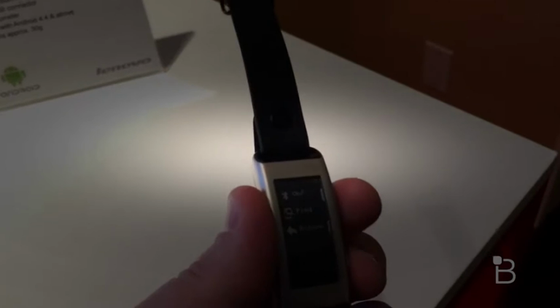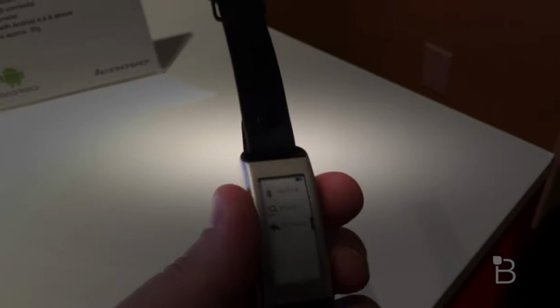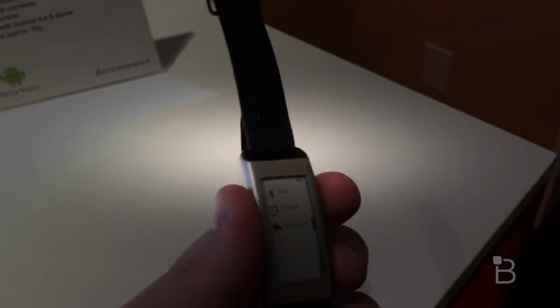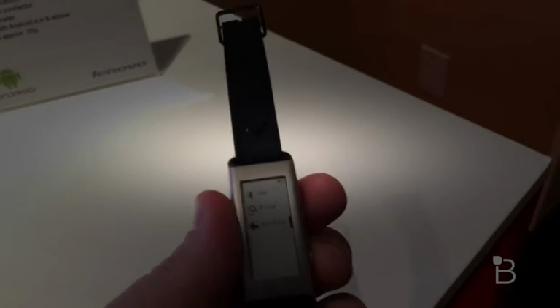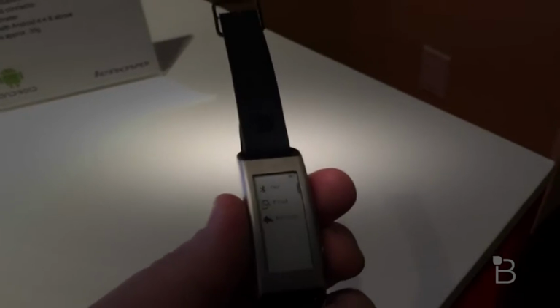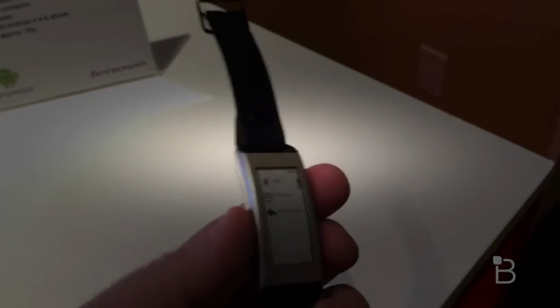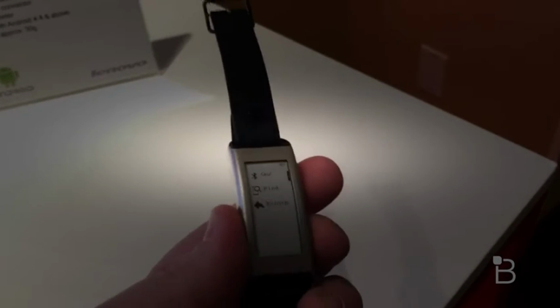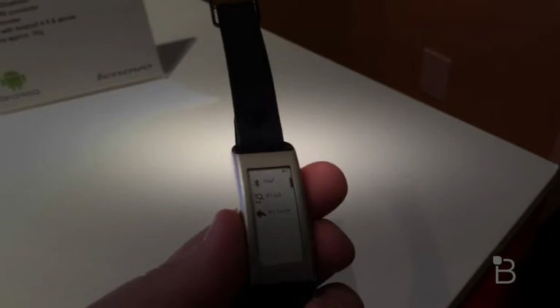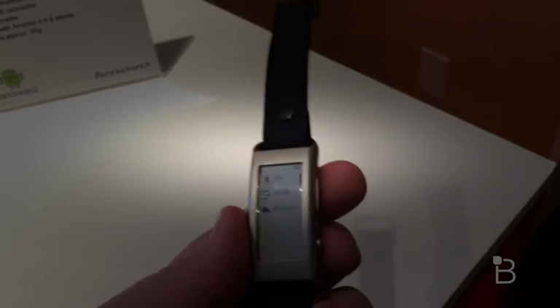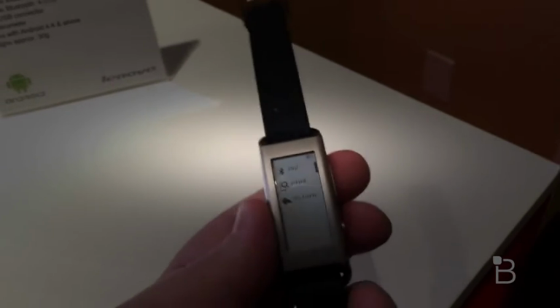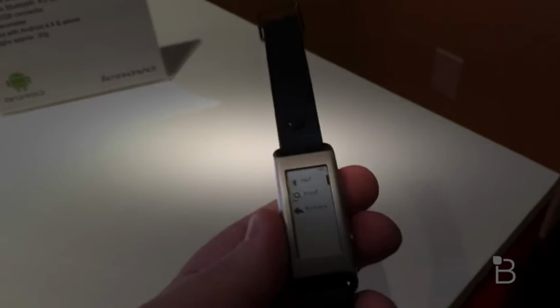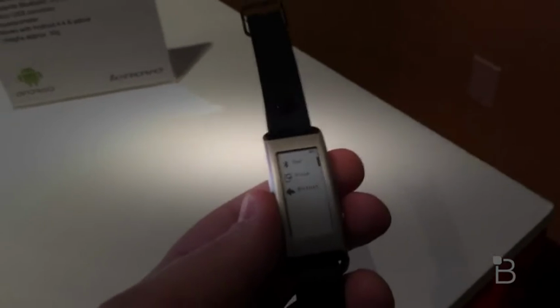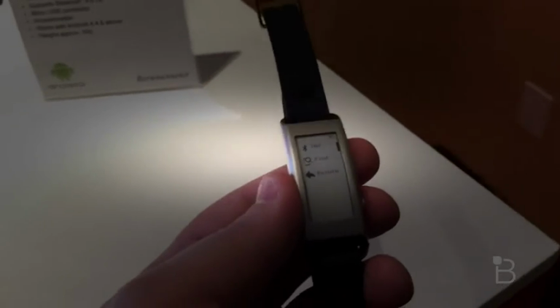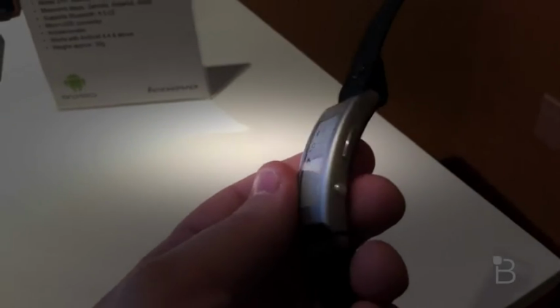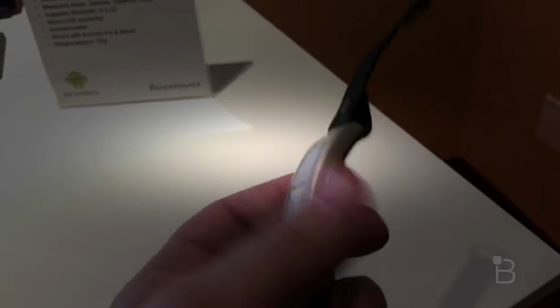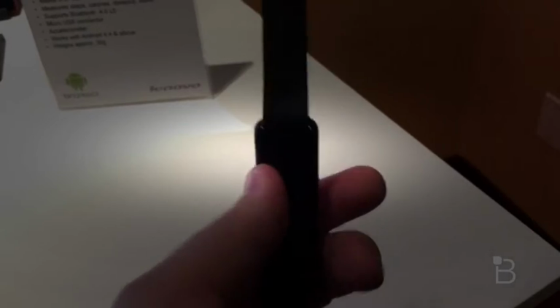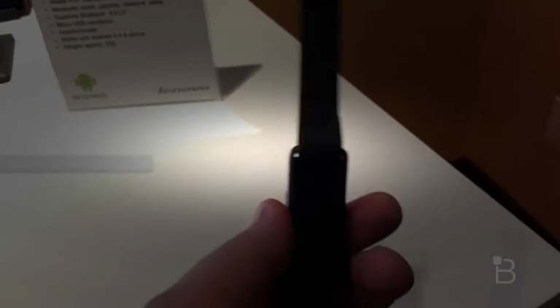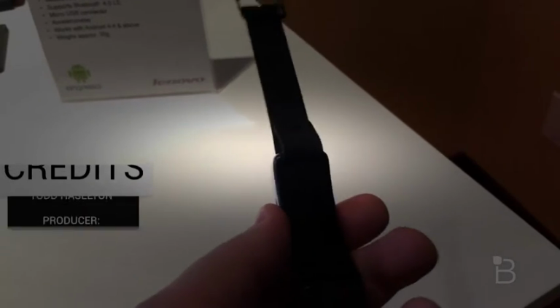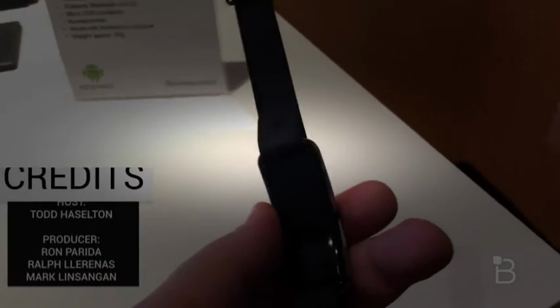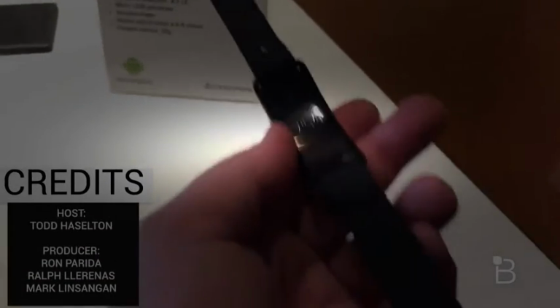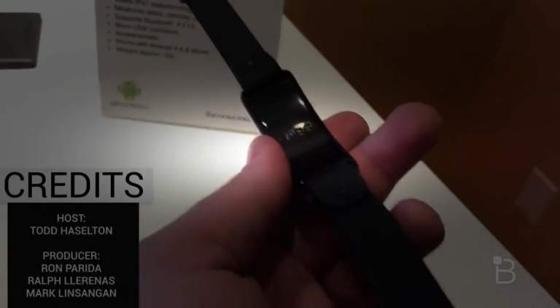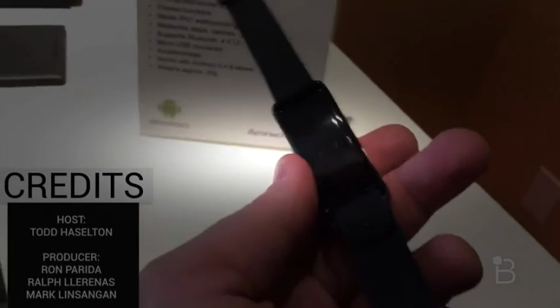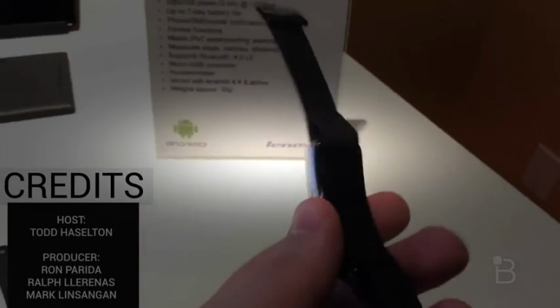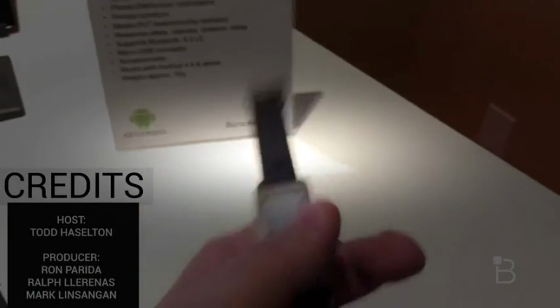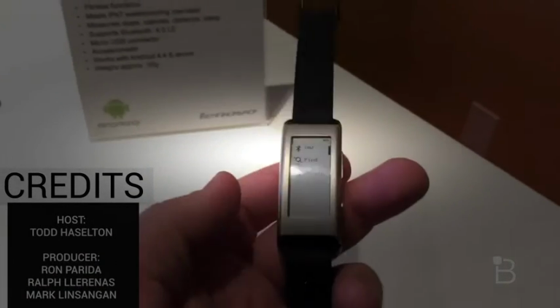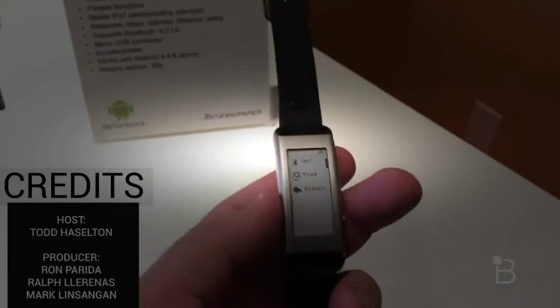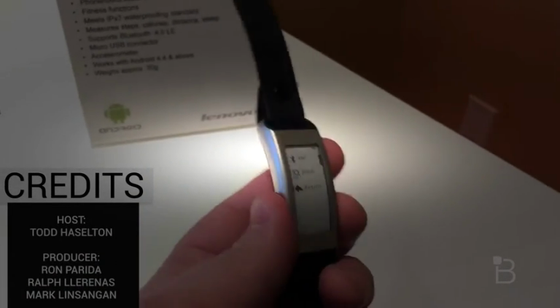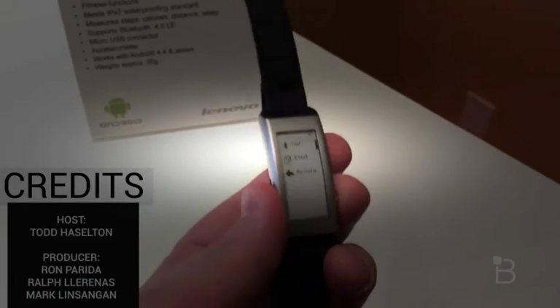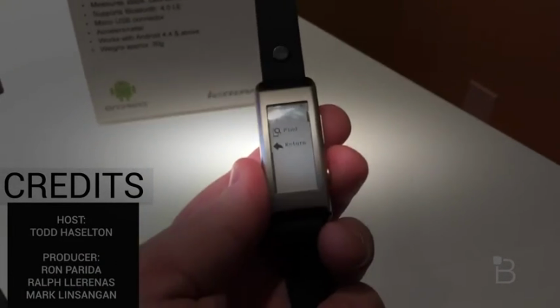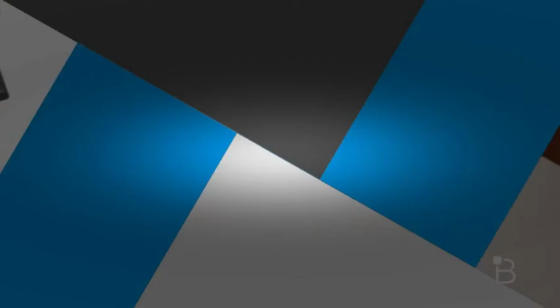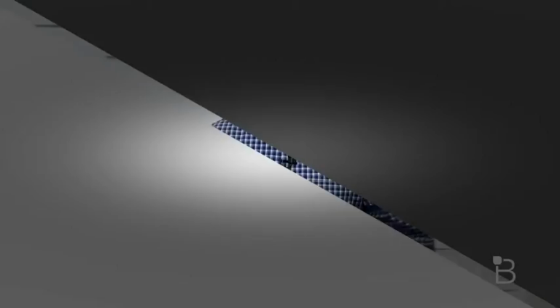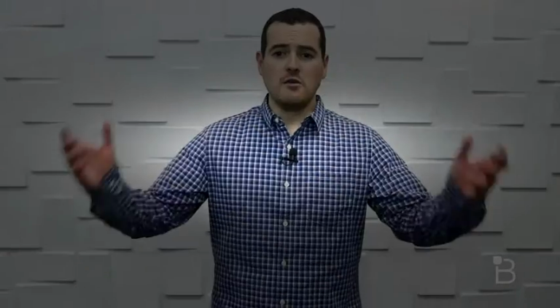Anyway, that's a quick look at the Lenovo Vibe Band VB10. It should be retailing soon. You can see the Vibe logo on the back. I'm Todd Hazelton from Technobuffalo, thank you guys for watching.